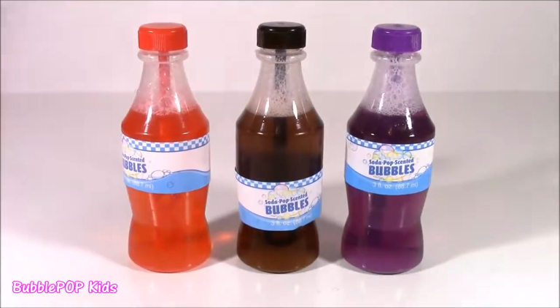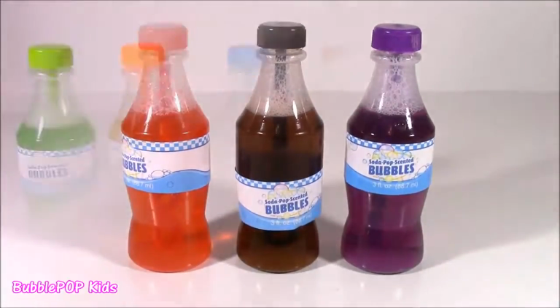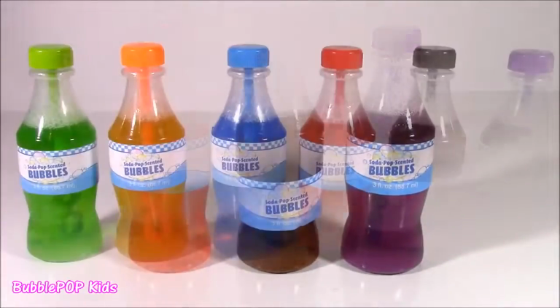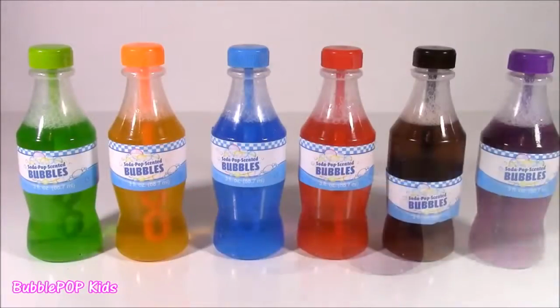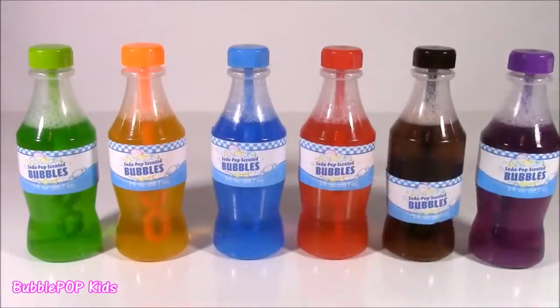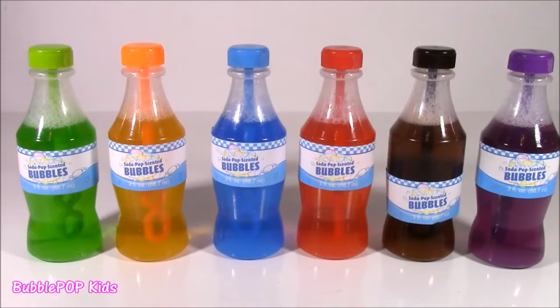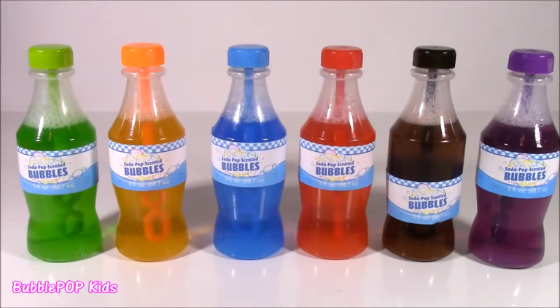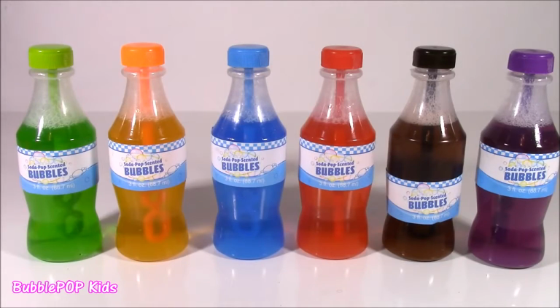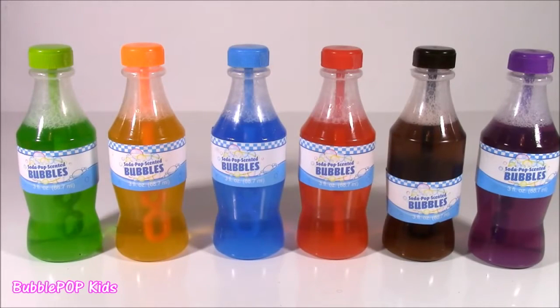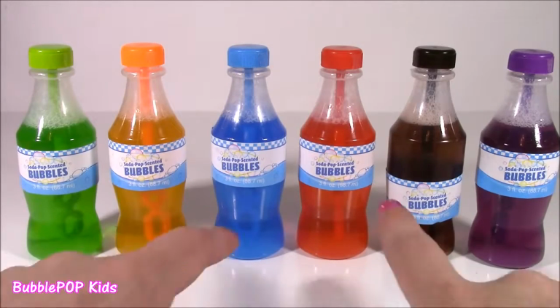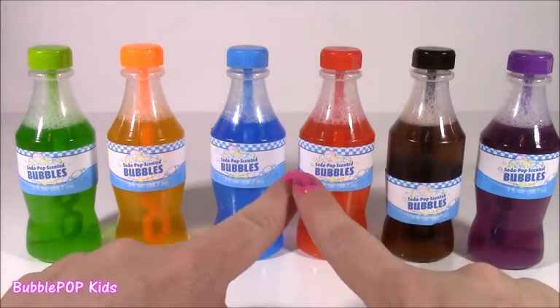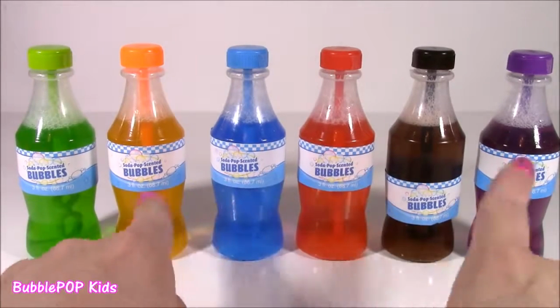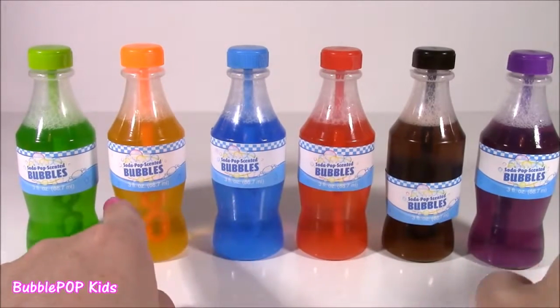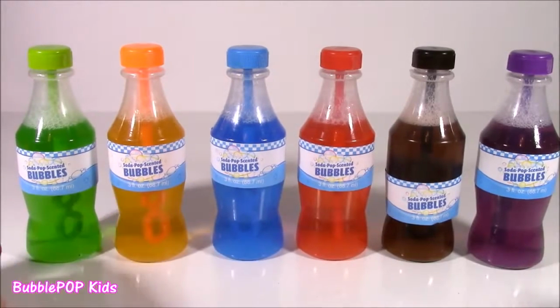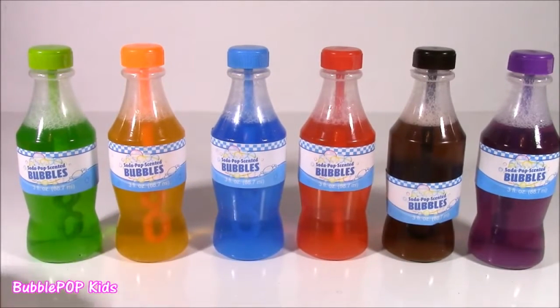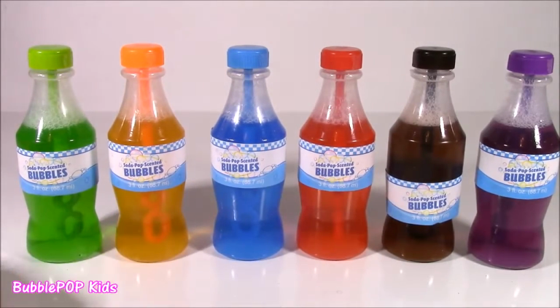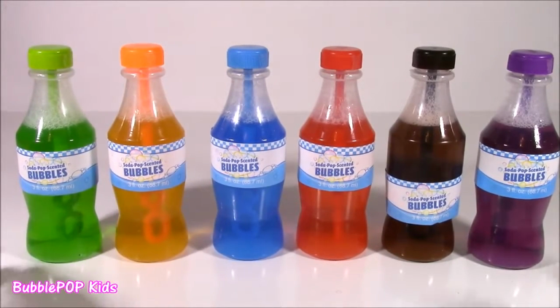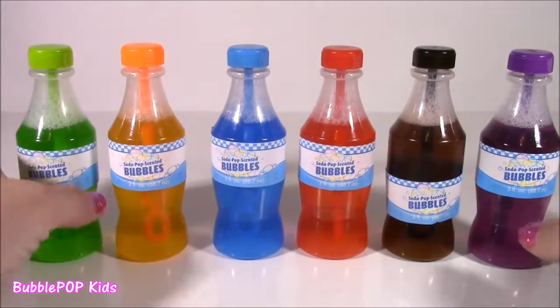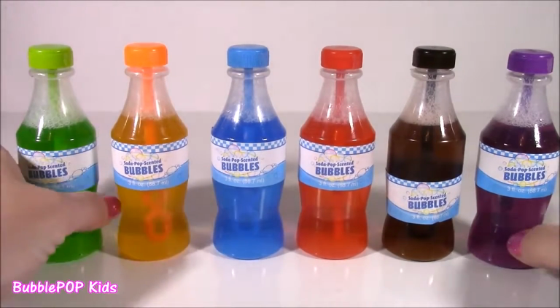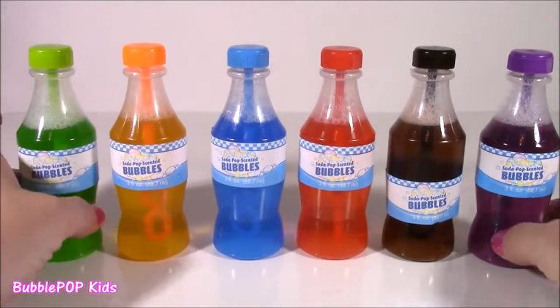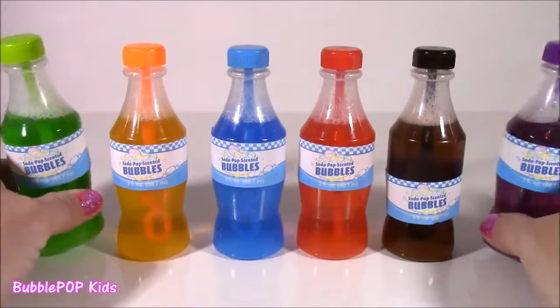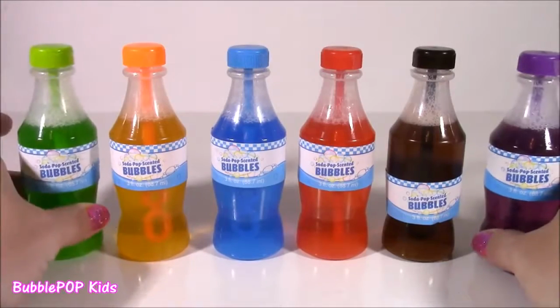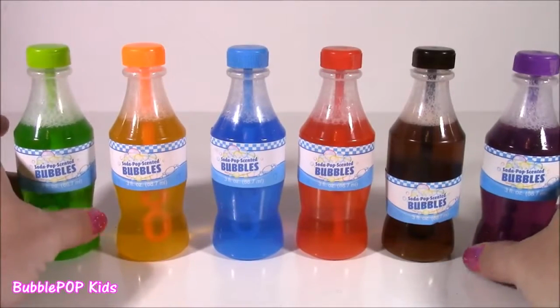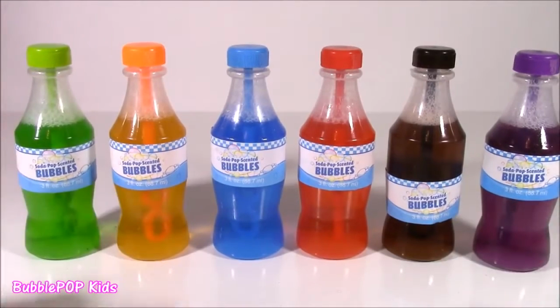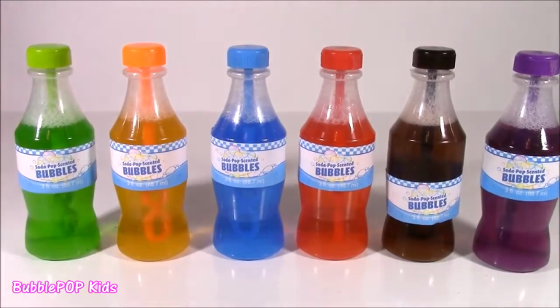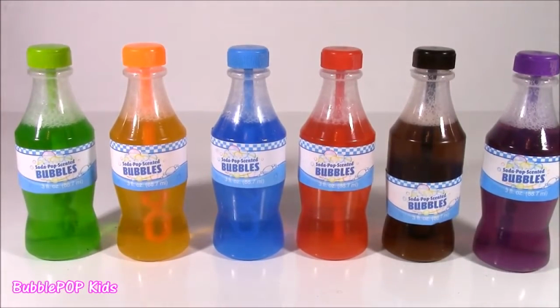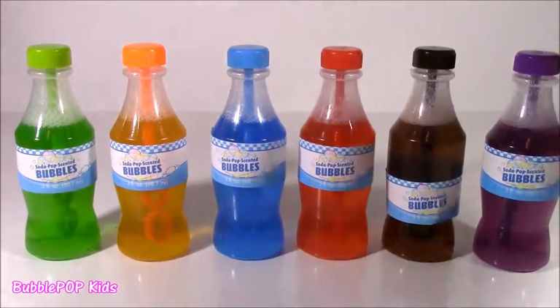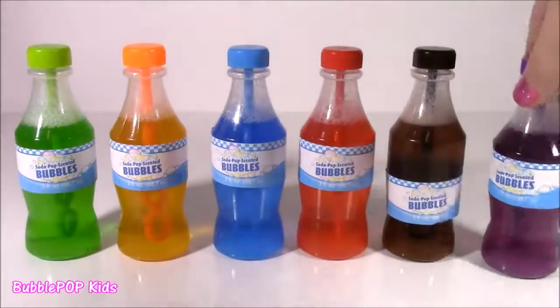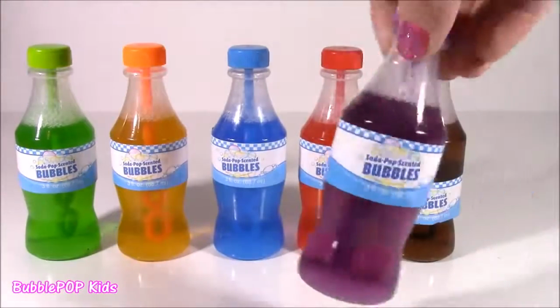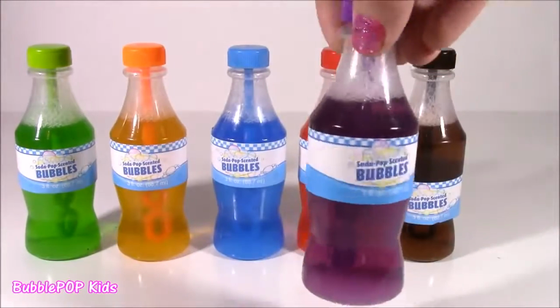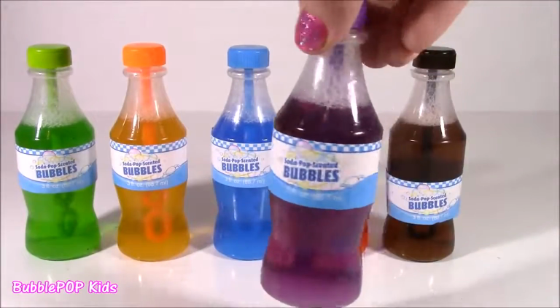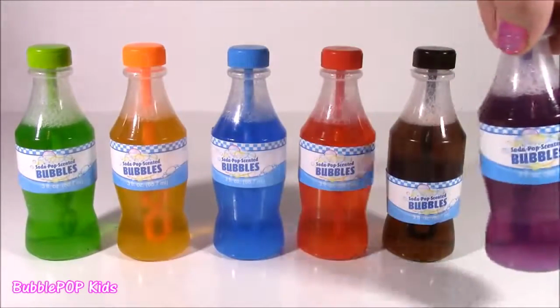Here's all six of them. If I didn't know they were bubbles, I would think they were little teeny bottles of juice or soda — they are too precious looking. And the best scent was definitely the grape one.